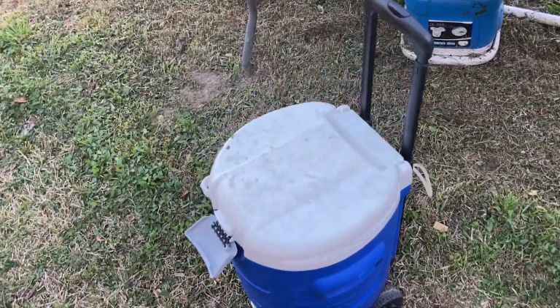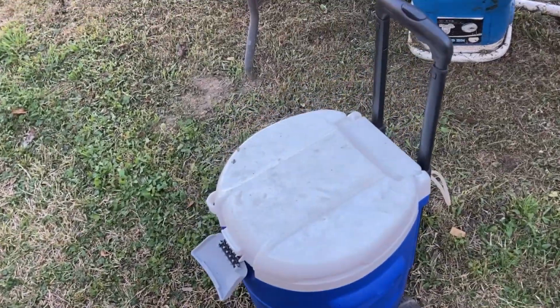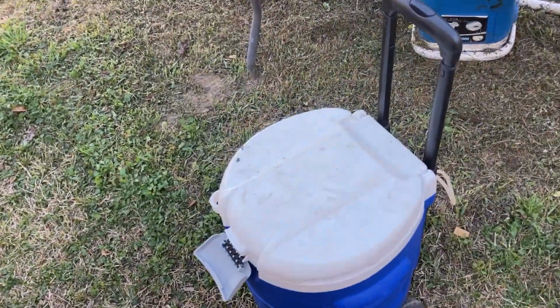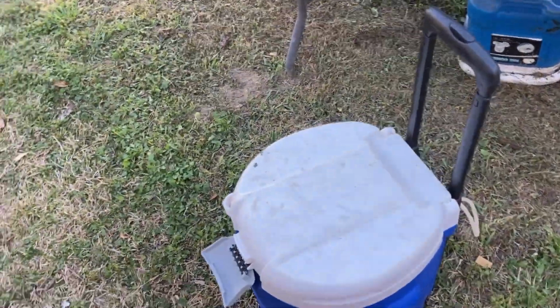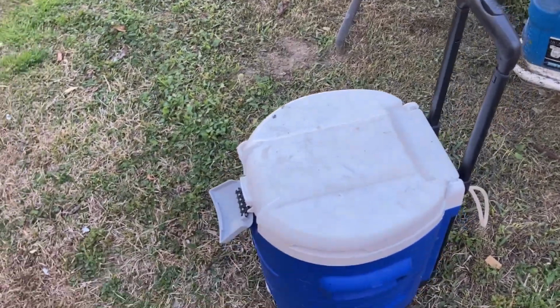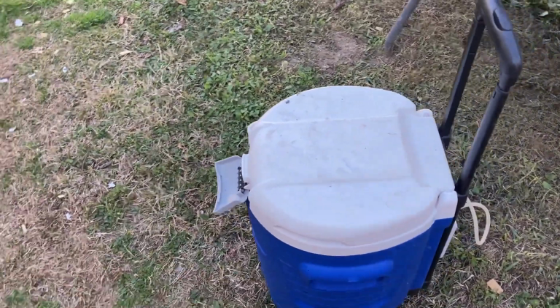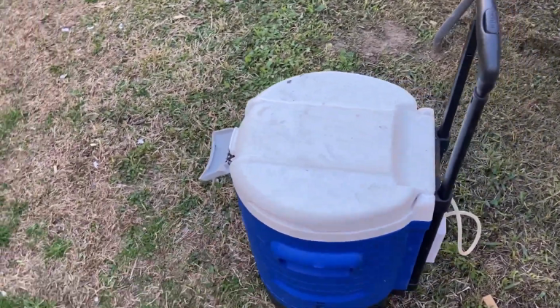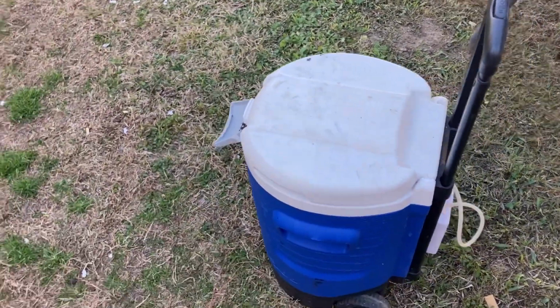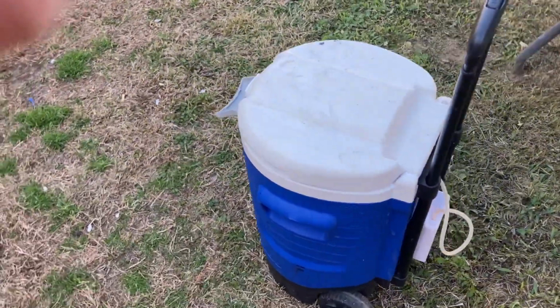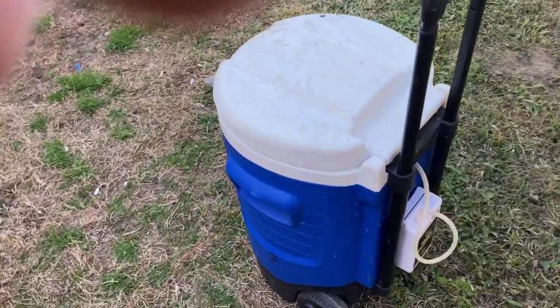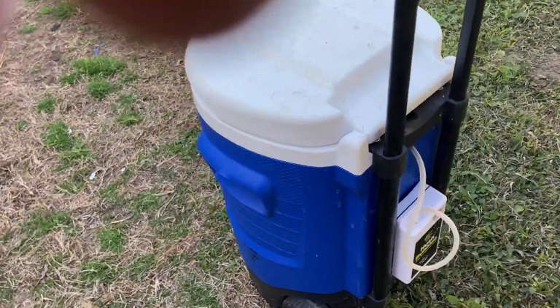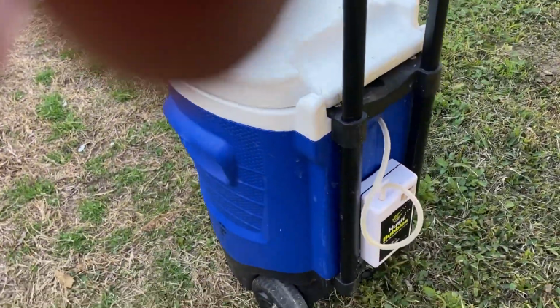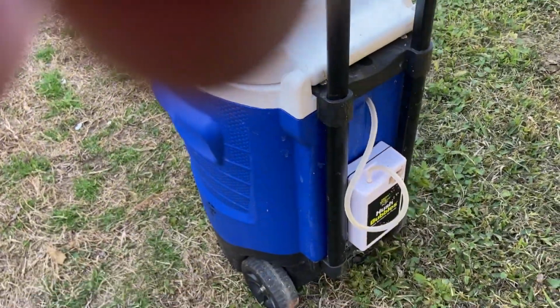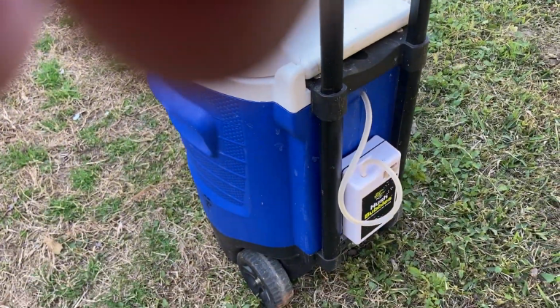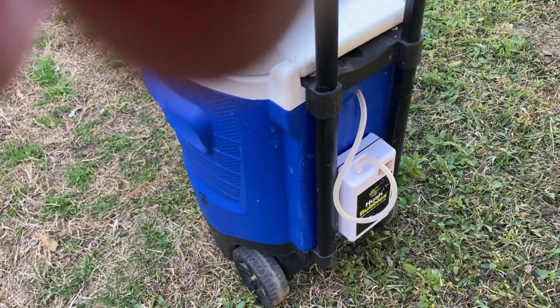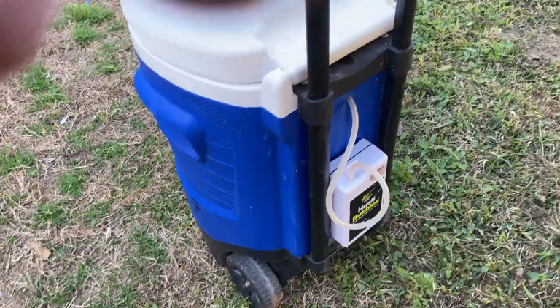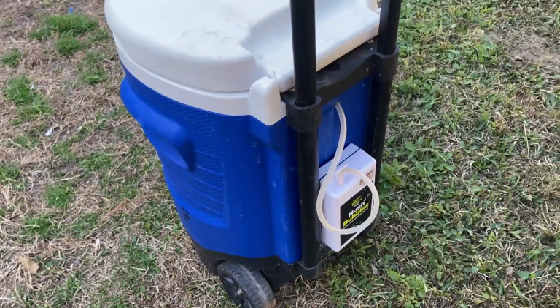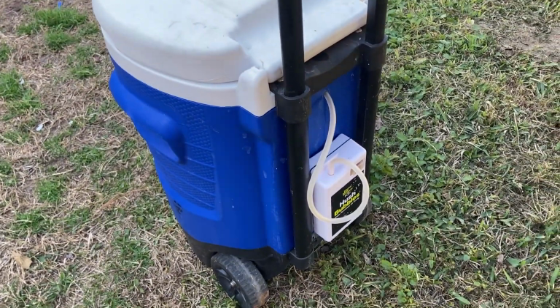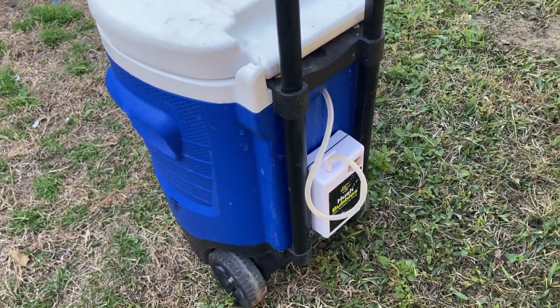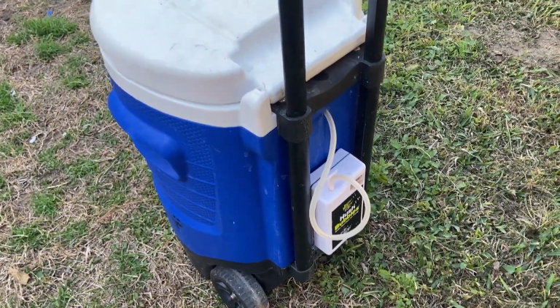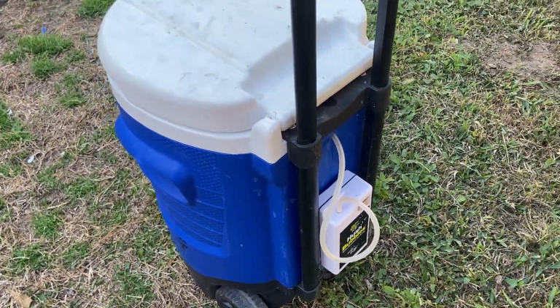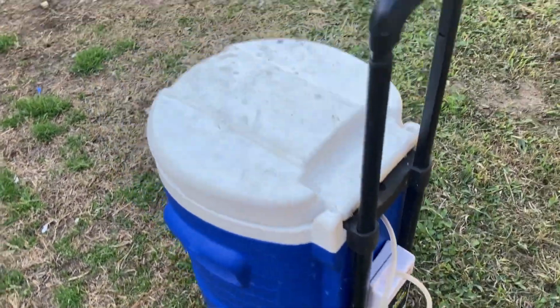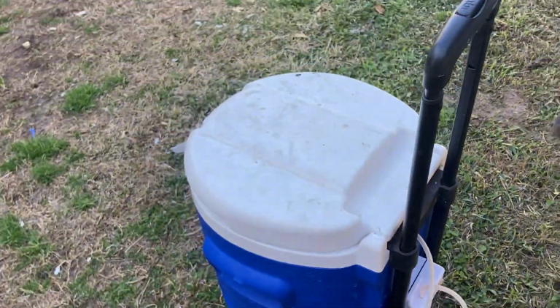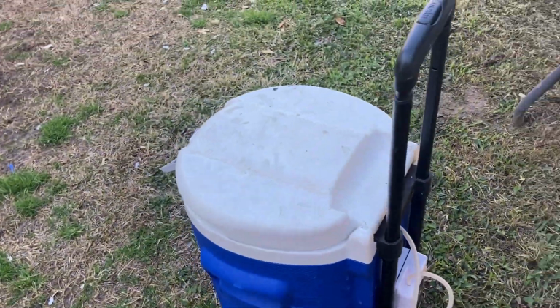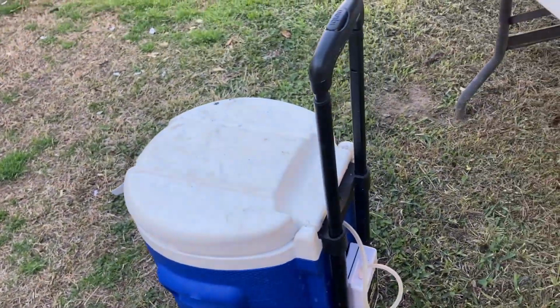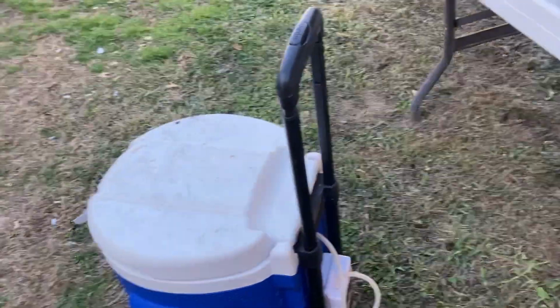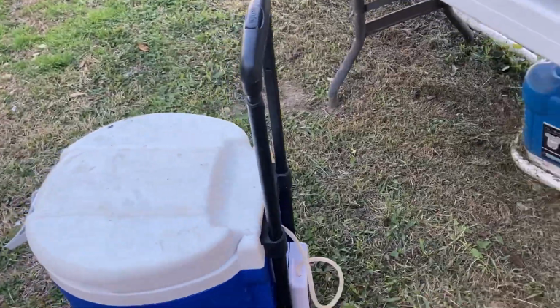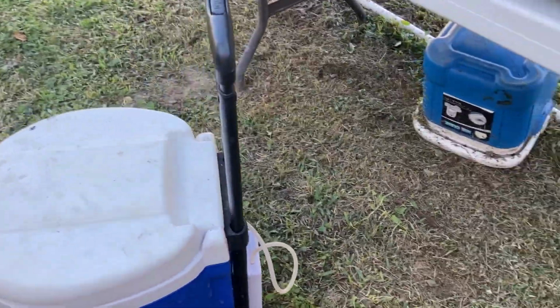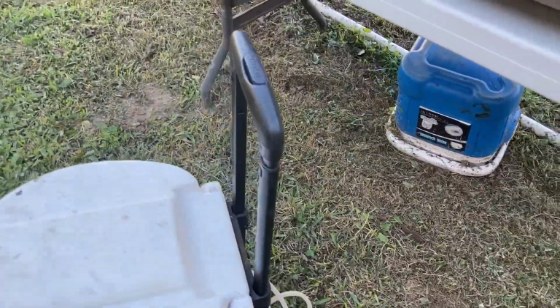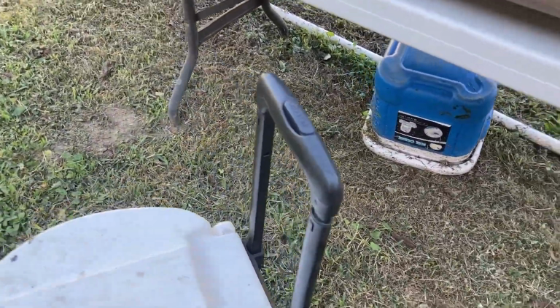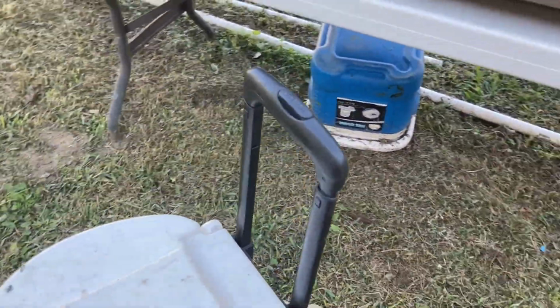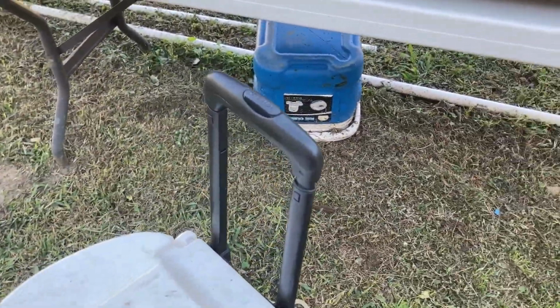My homemade bait tank. I do have a 110 aquarium pump that I can put on there if I'm at home.